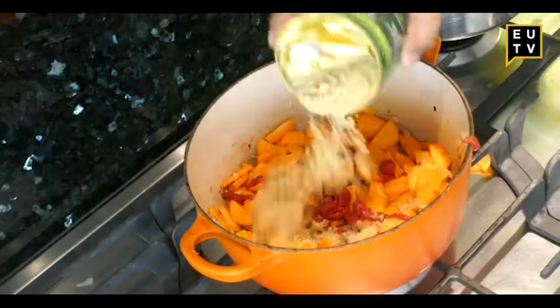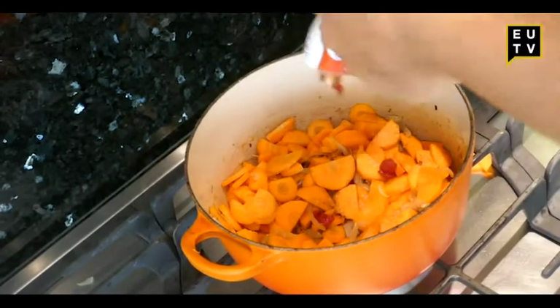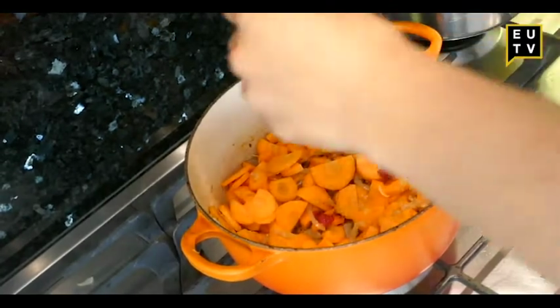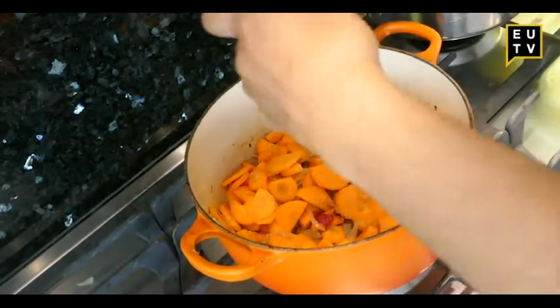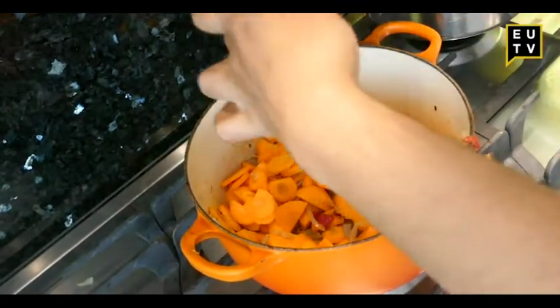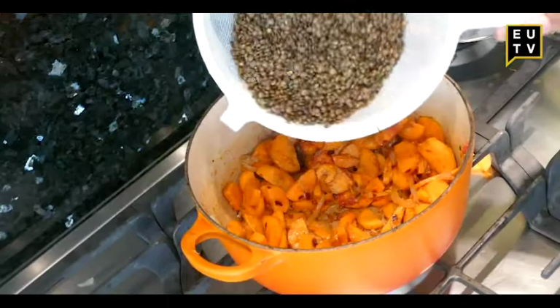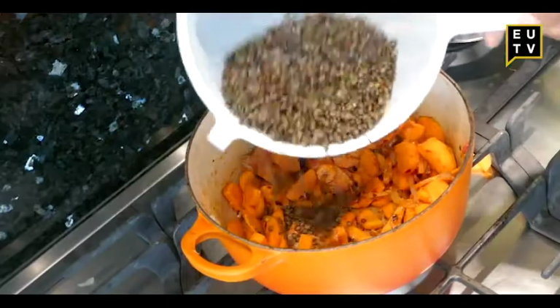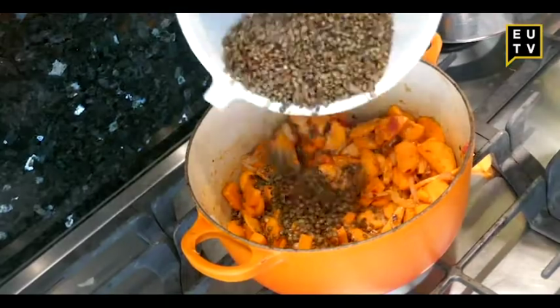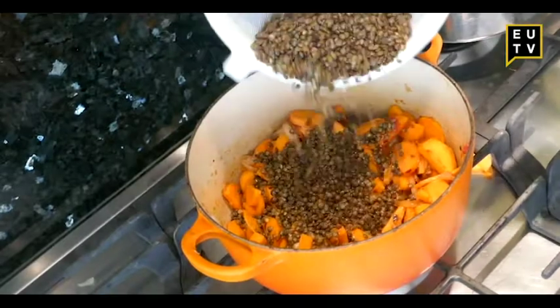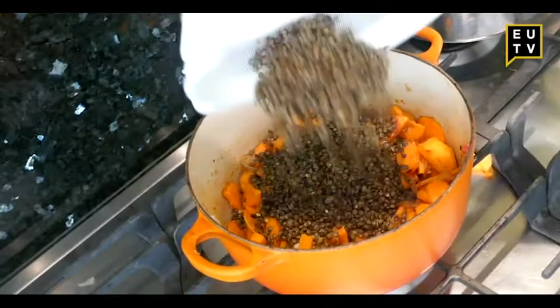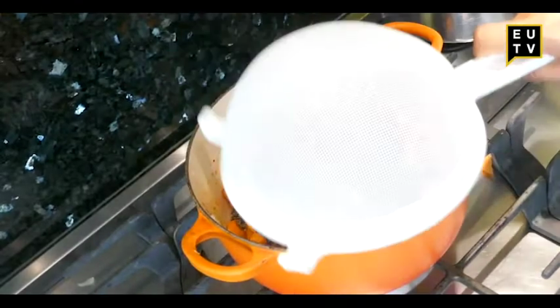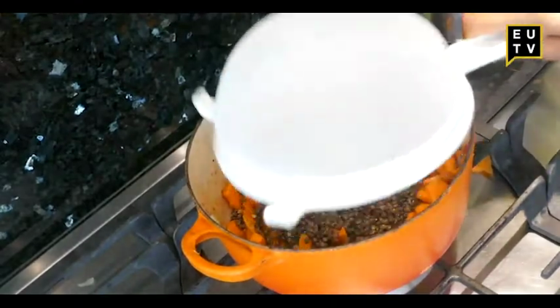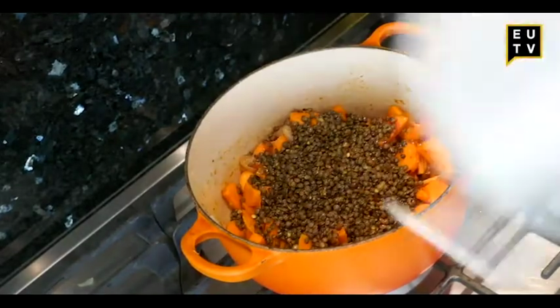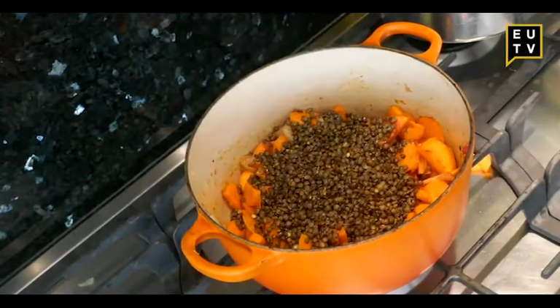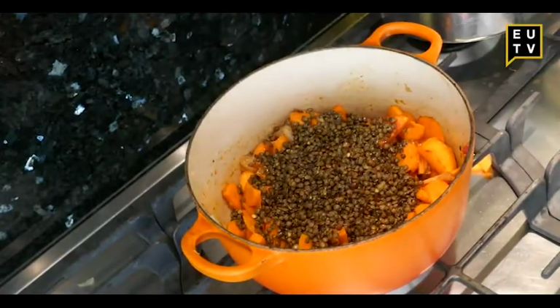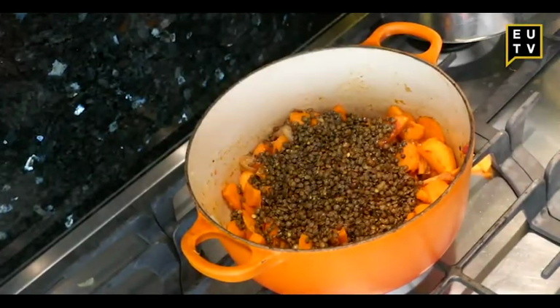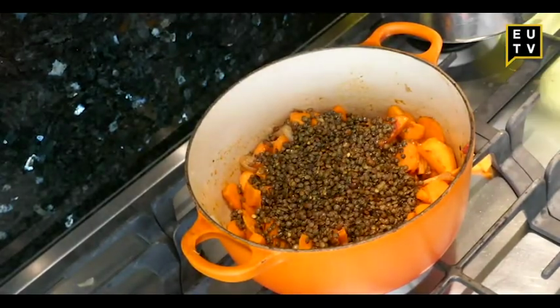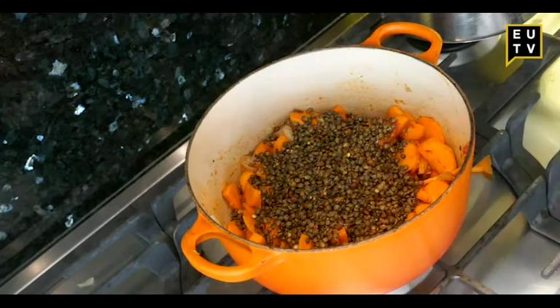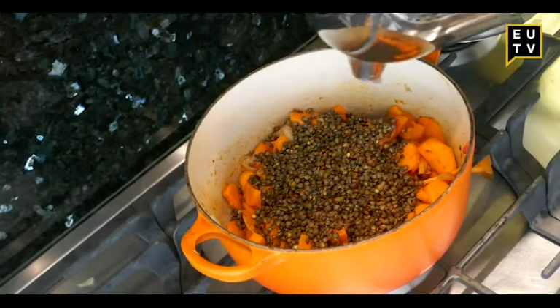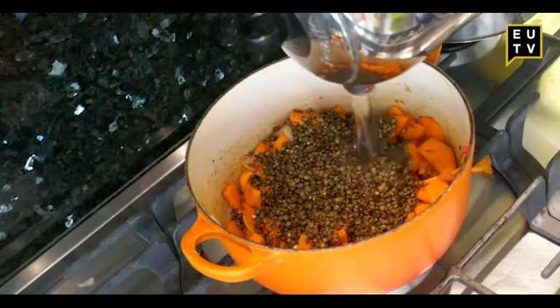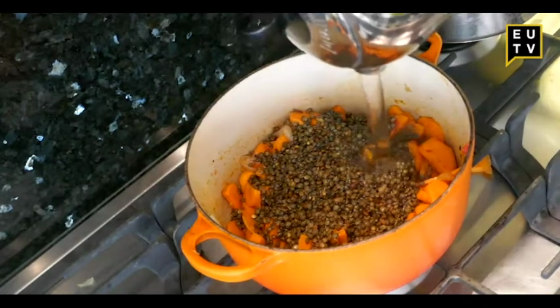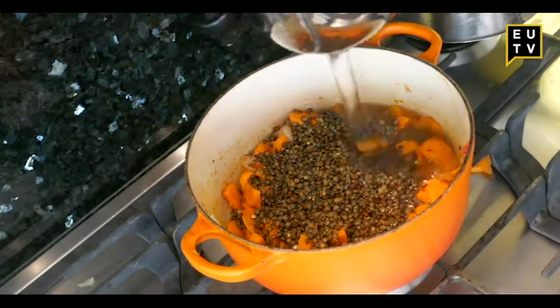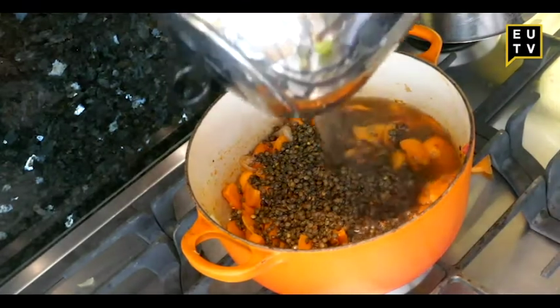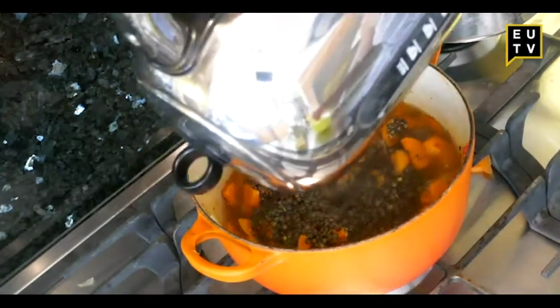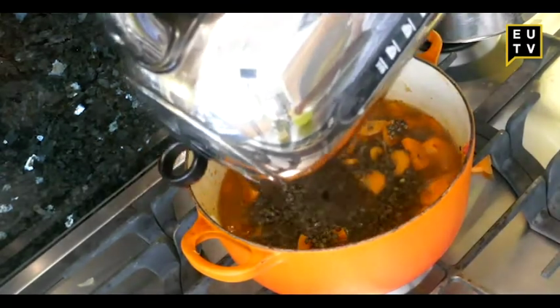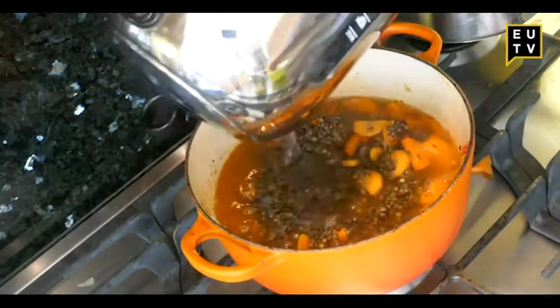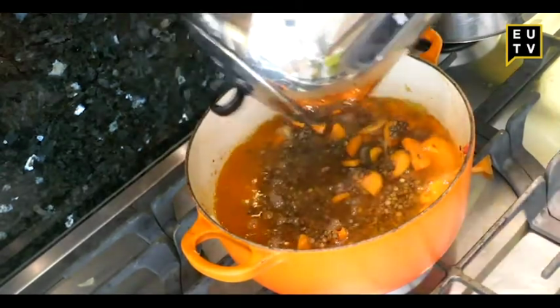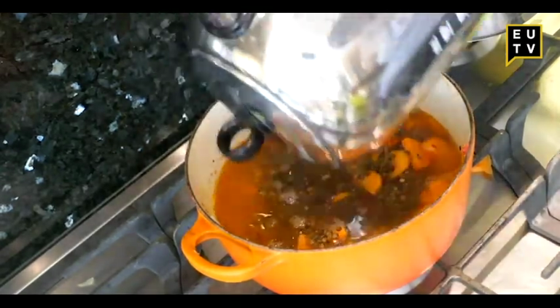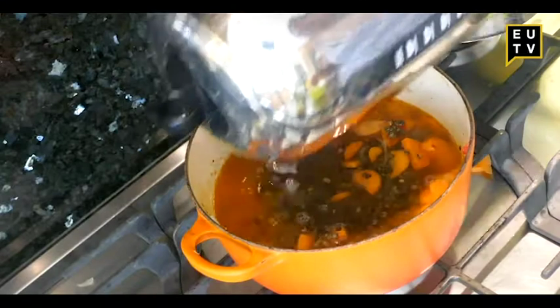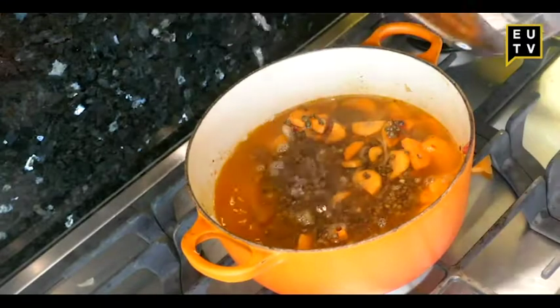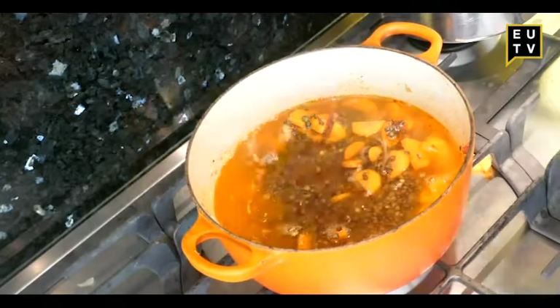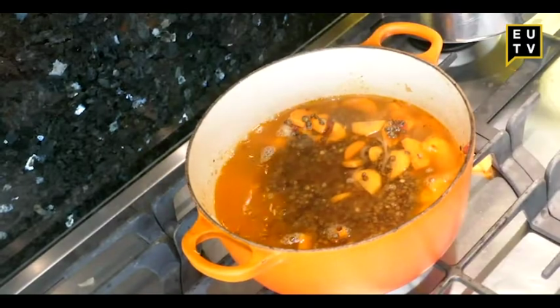Then some tomato puree and the lentils, which aren't cooked but are washed. I just put in some water on top and that's basically done. All you need to do now is wait for it to simmer, so it is relatively easy.